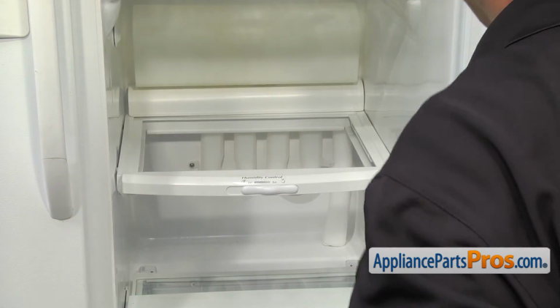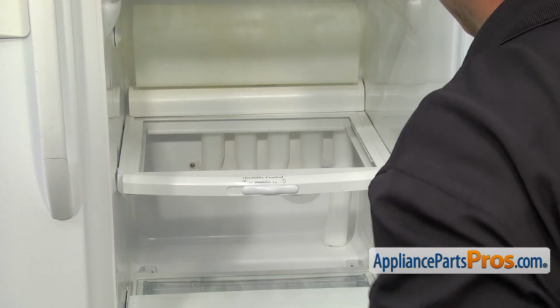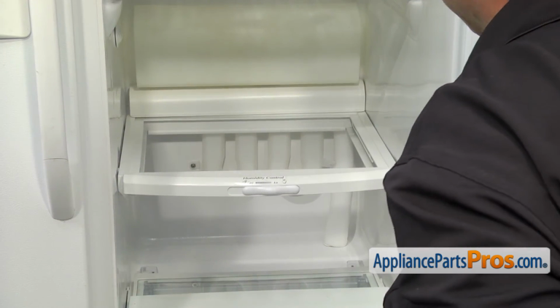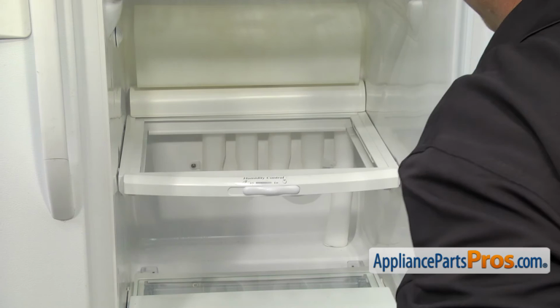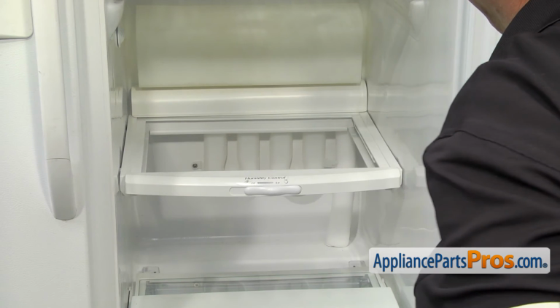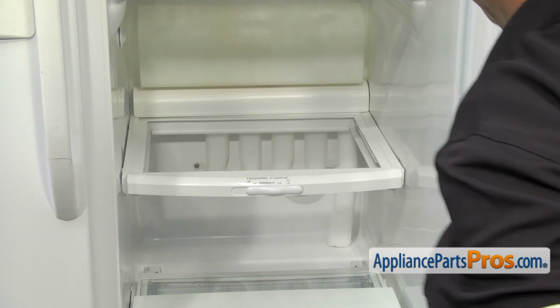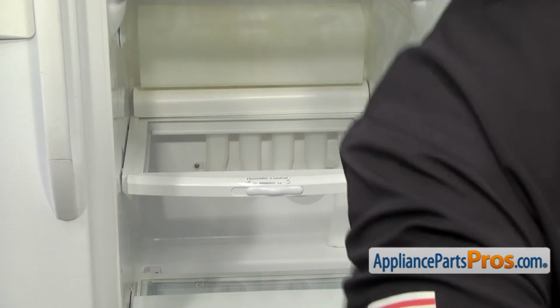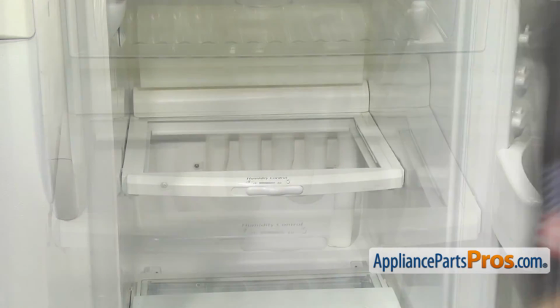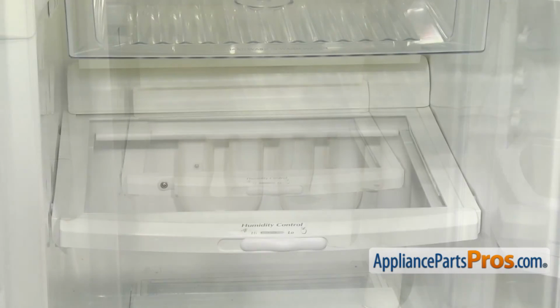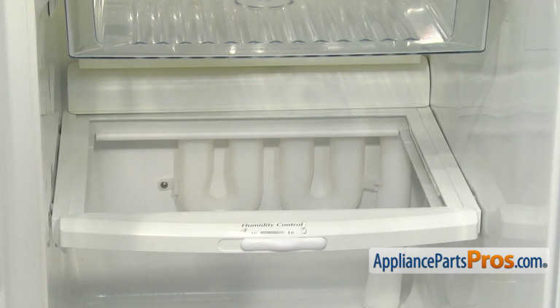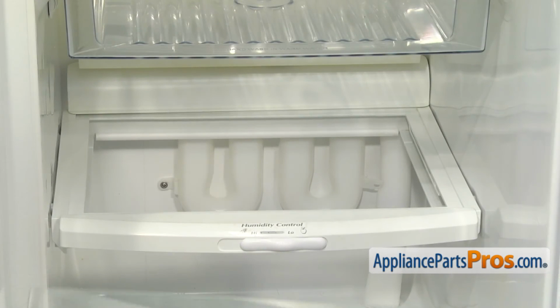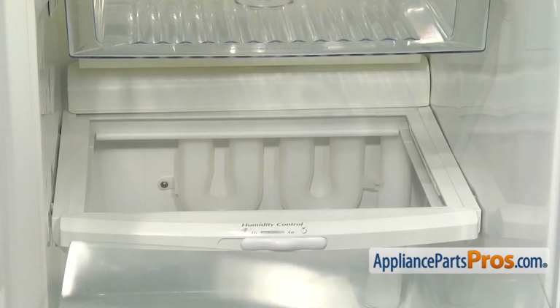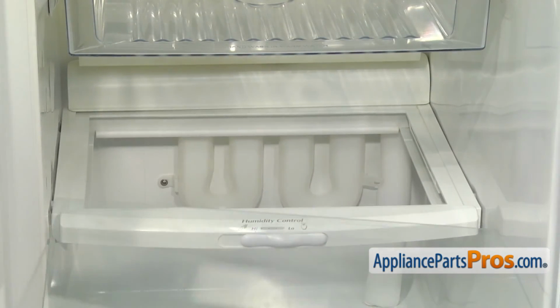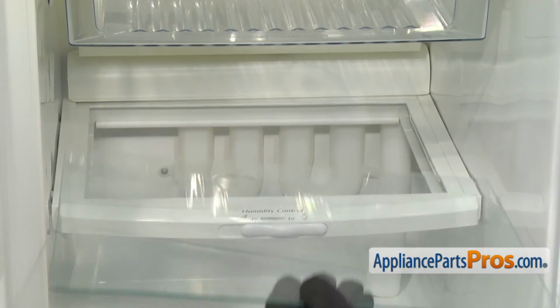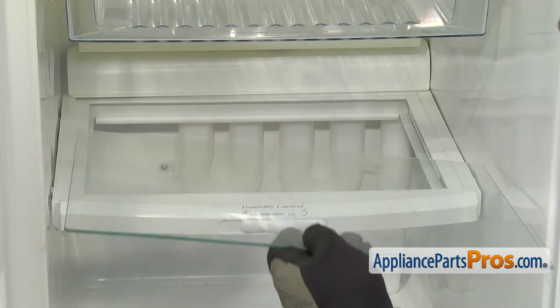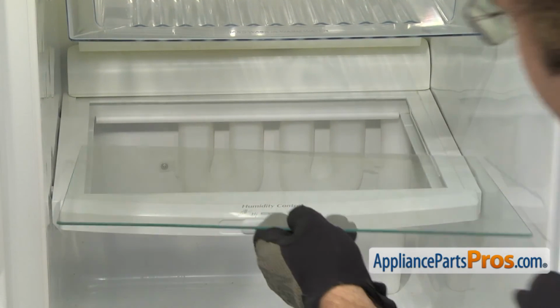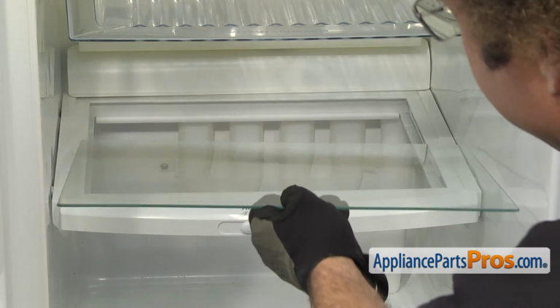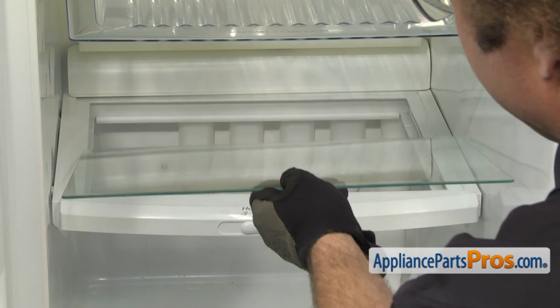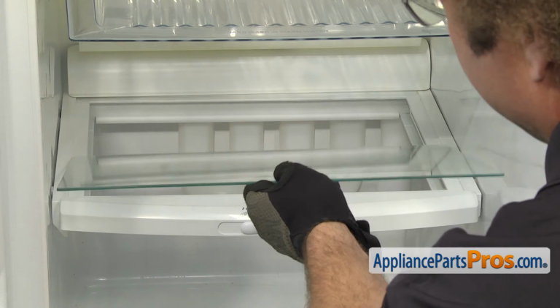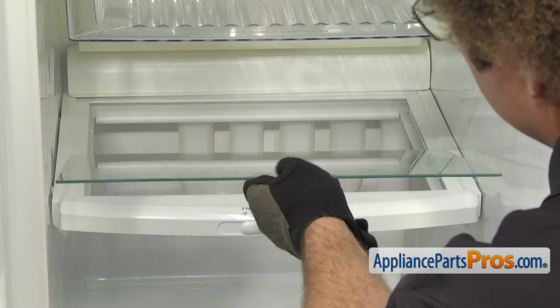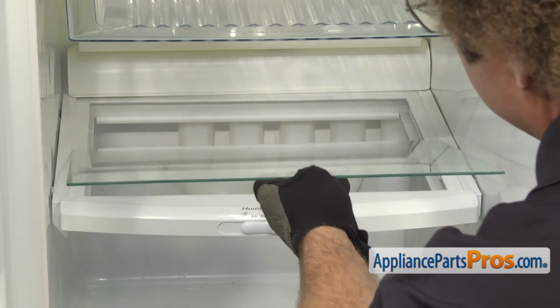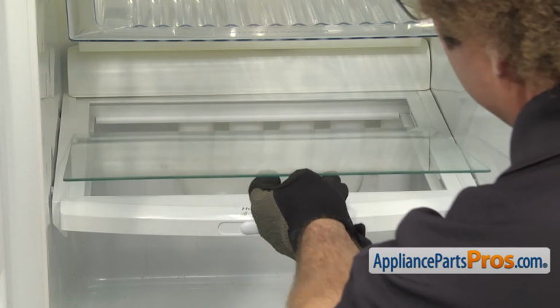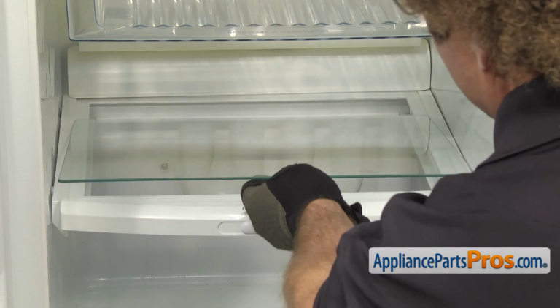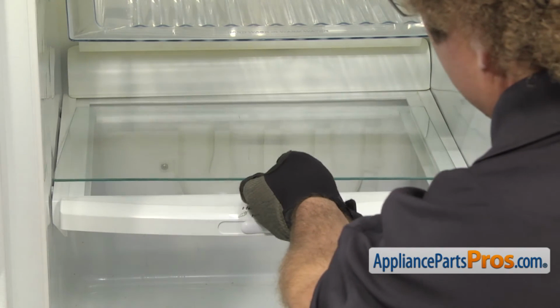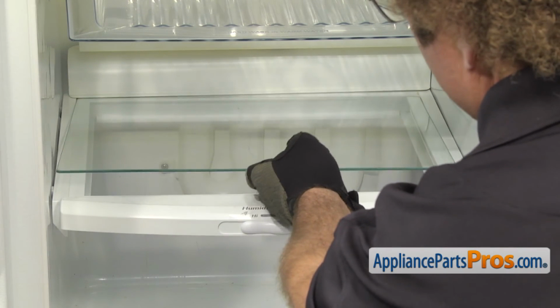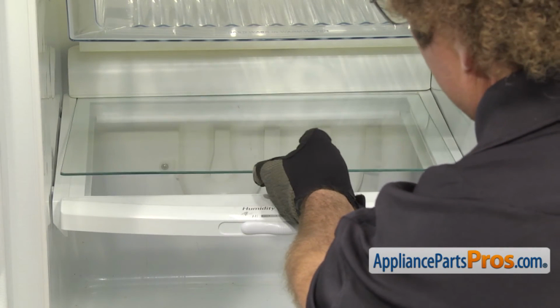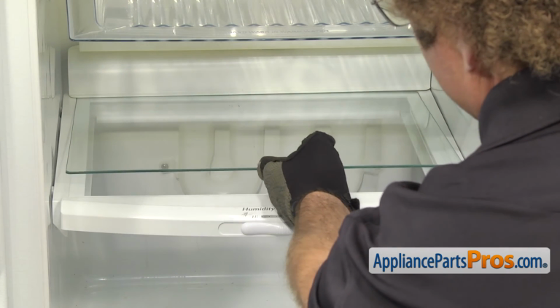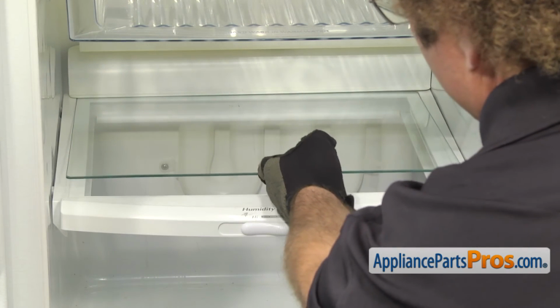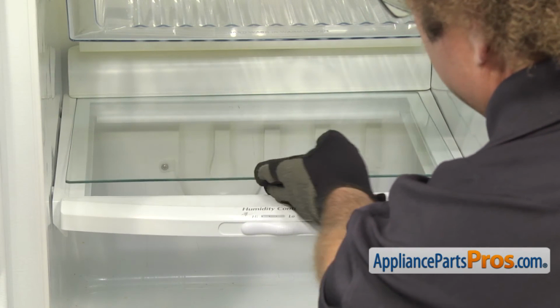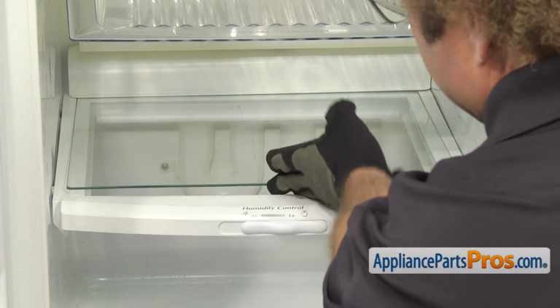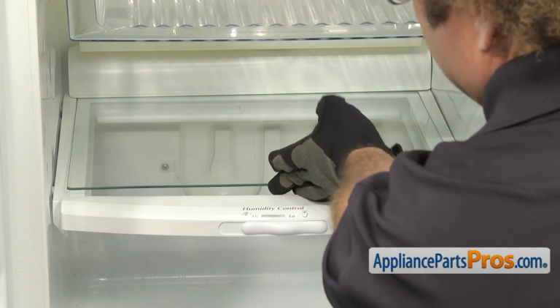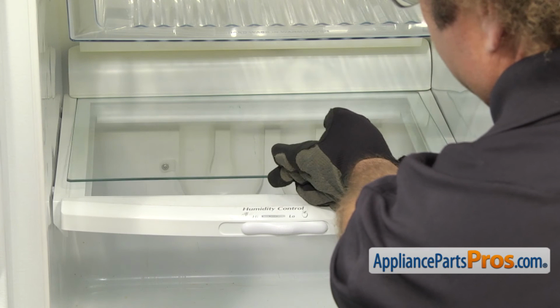Then we can put the glass back in. To put the glass back in, we're just going to carefully feed it back into place and set it onto the shelf. Once you have it all the way back, you can set the front down carefully.